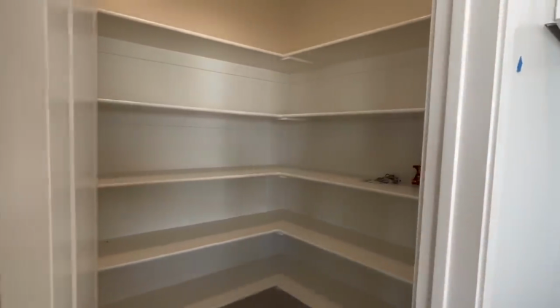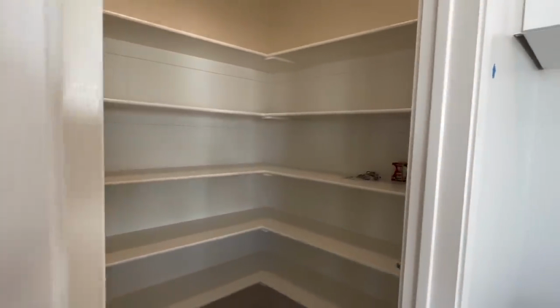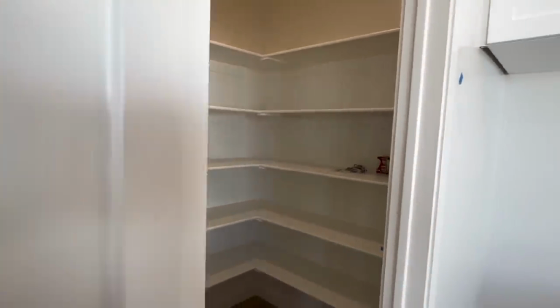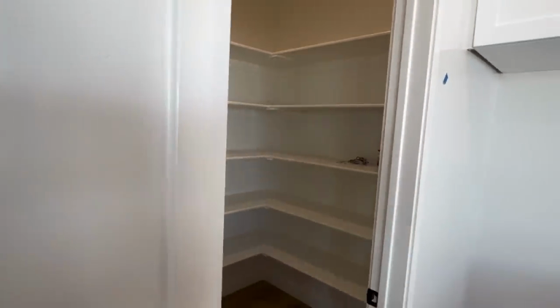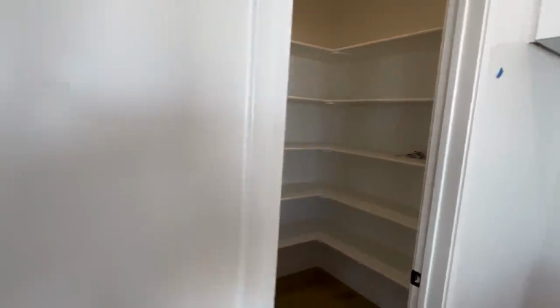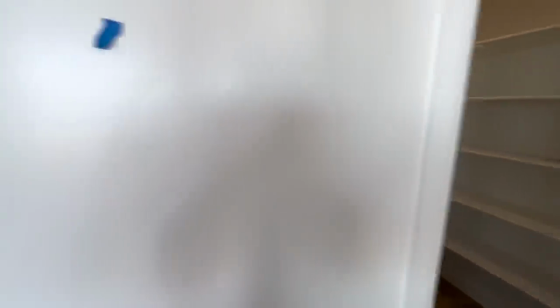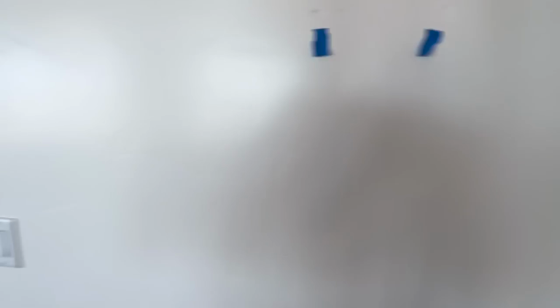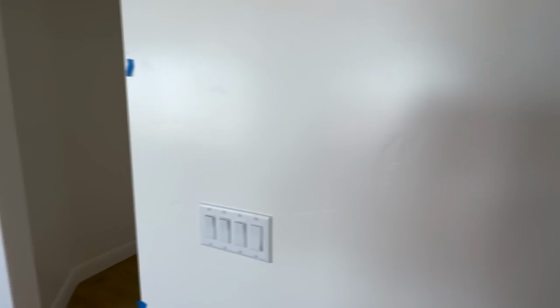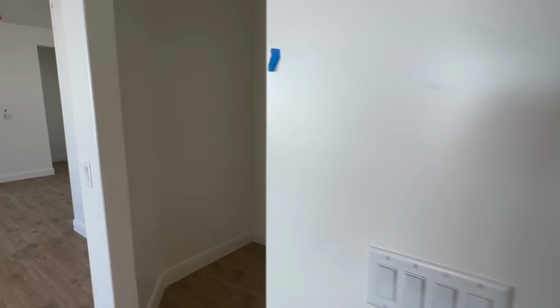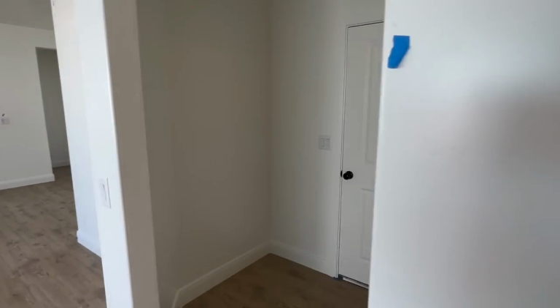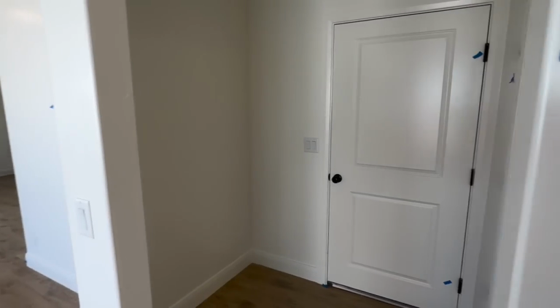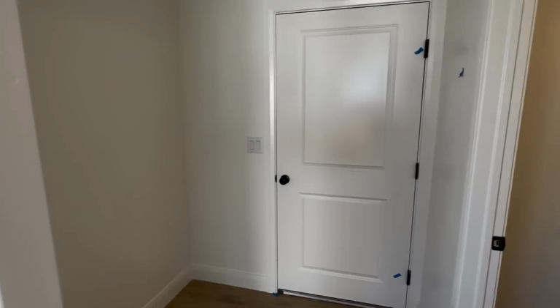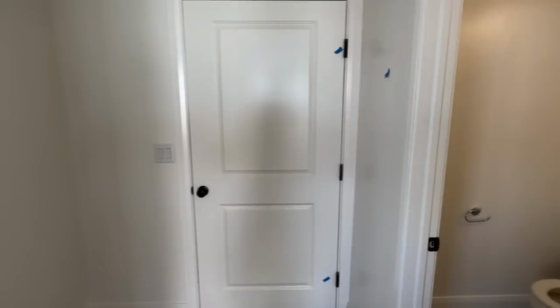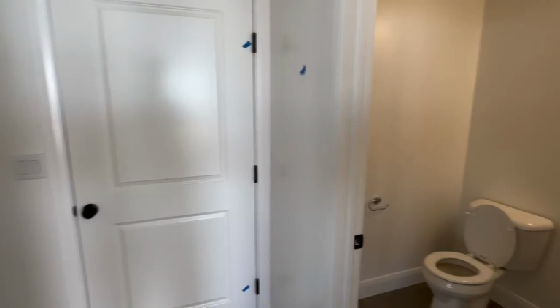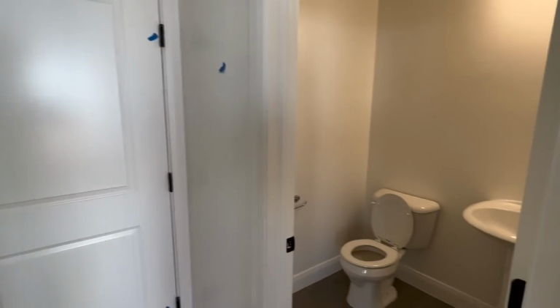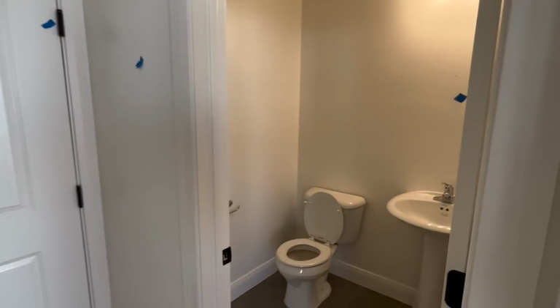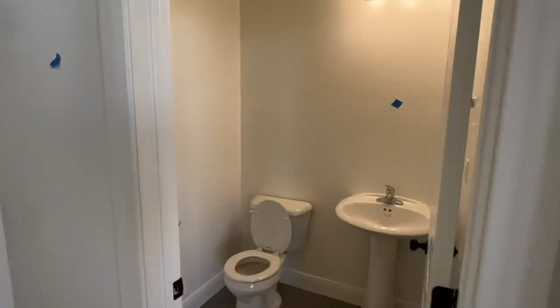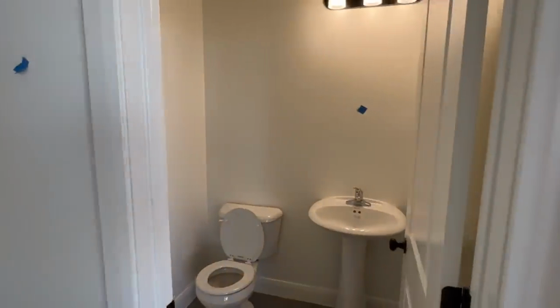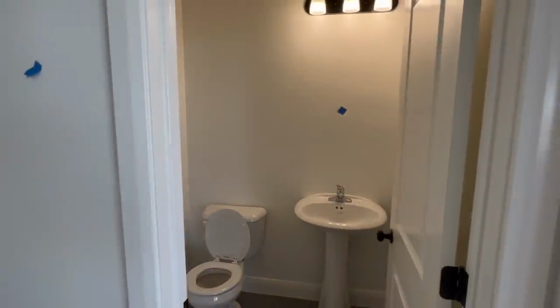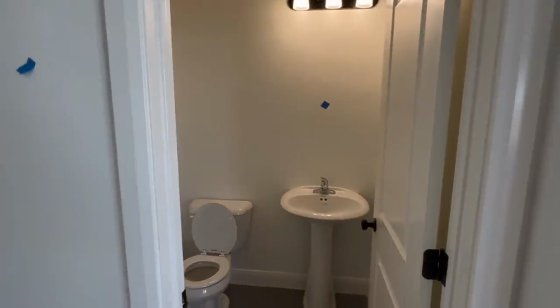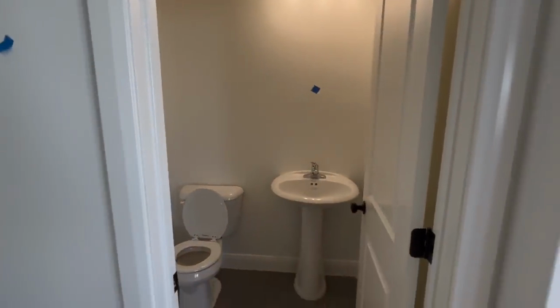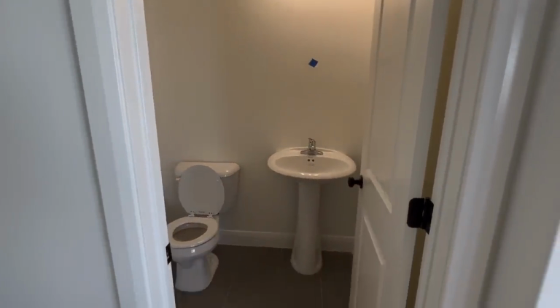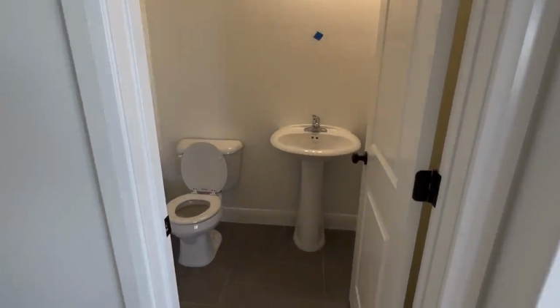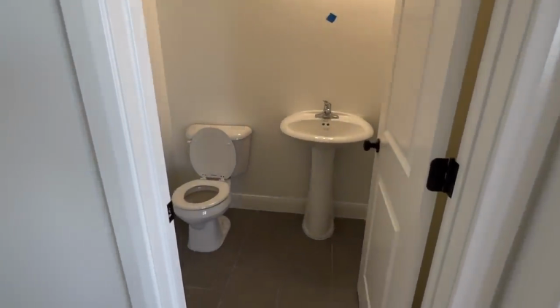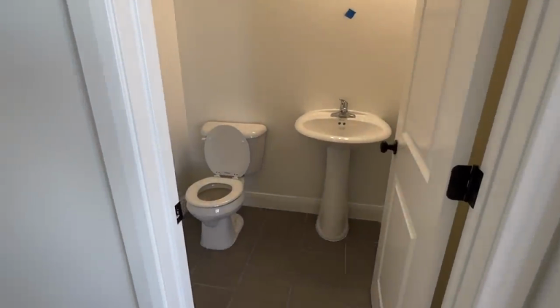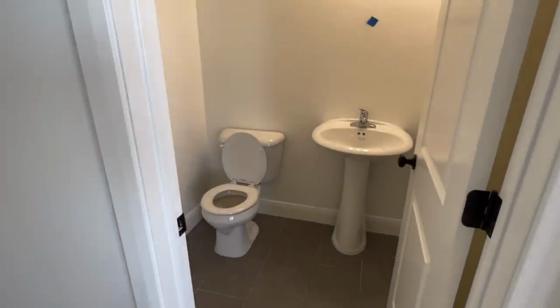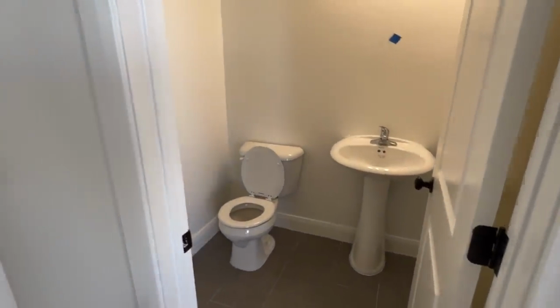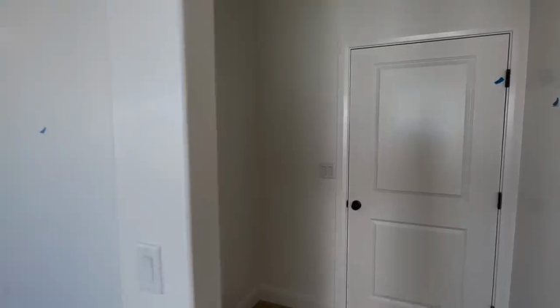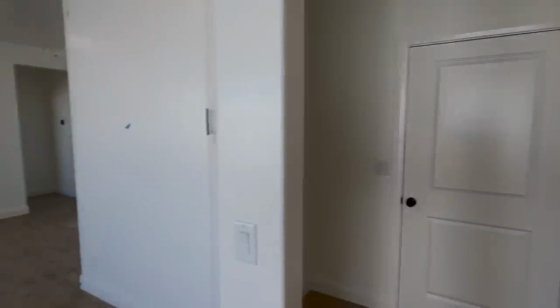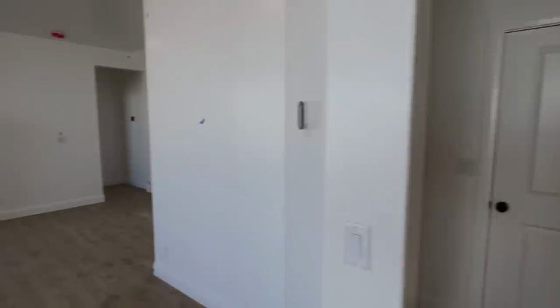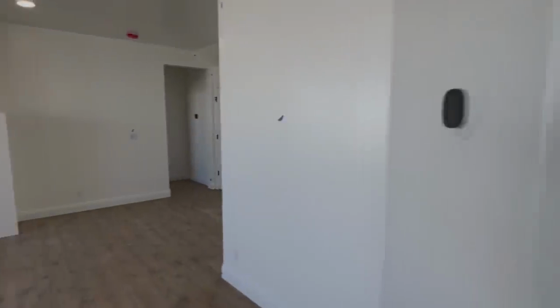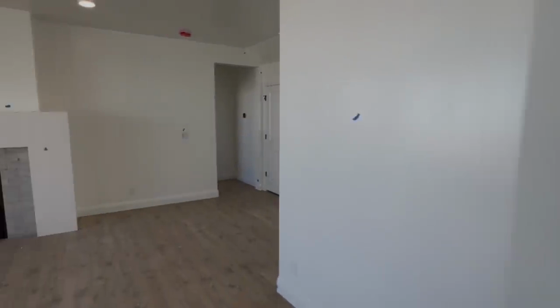Really nice size pantry. Right here we have a little mudroom, which is going to be a DIY project. And then this is the powder bathroom on the main floor. This is obviously going to be another project — lots of projects to do on this new home.